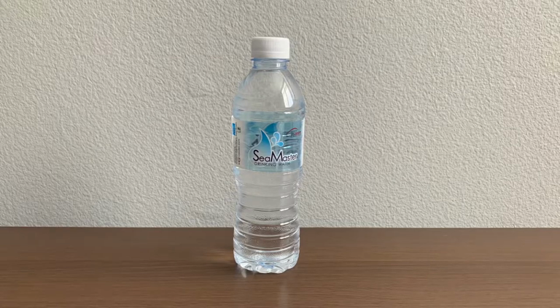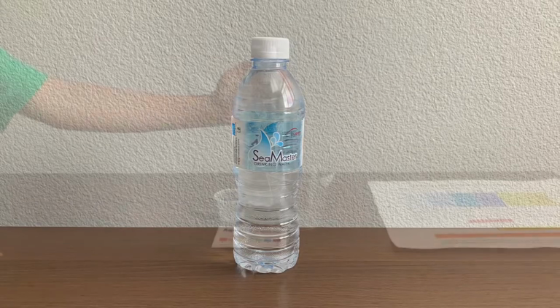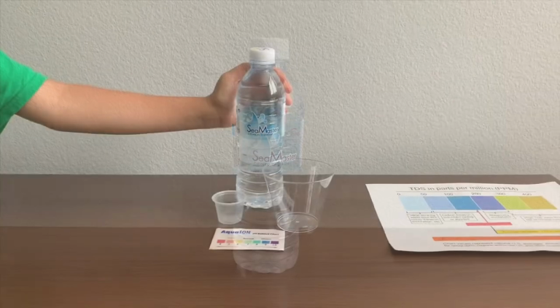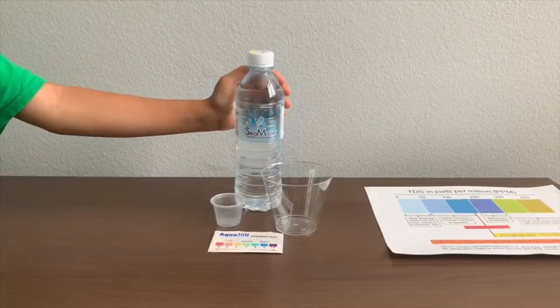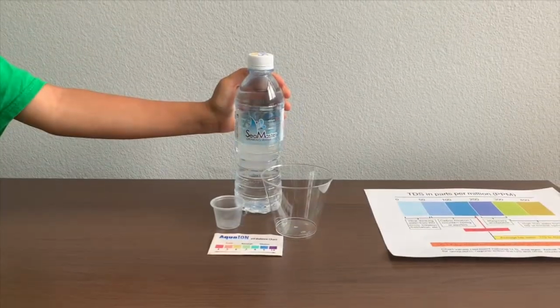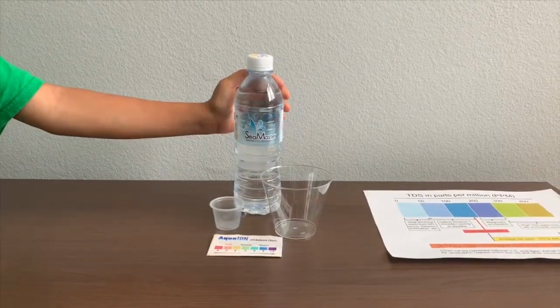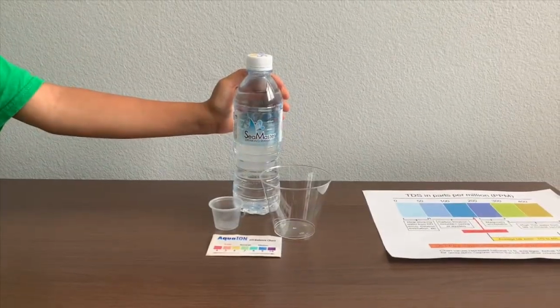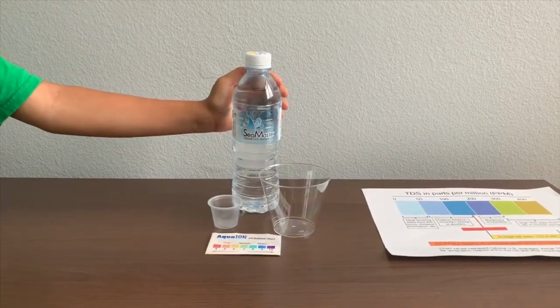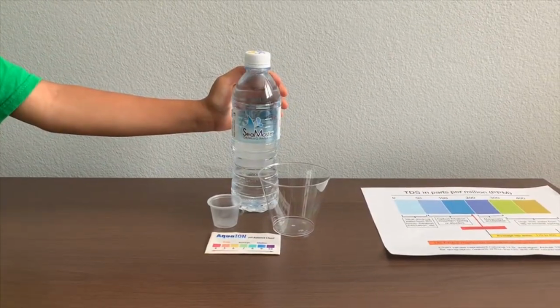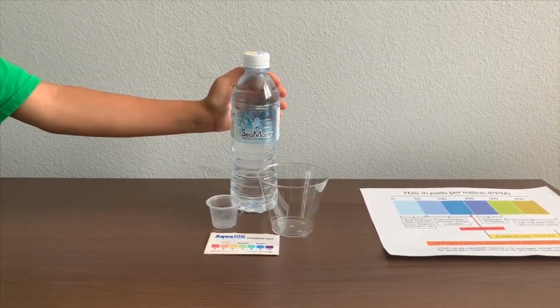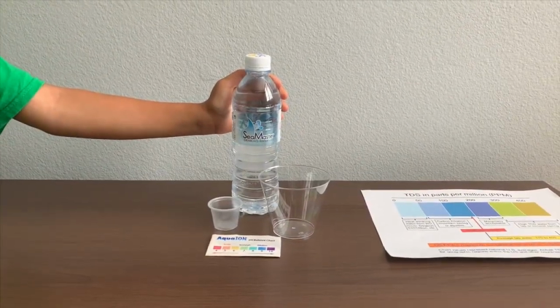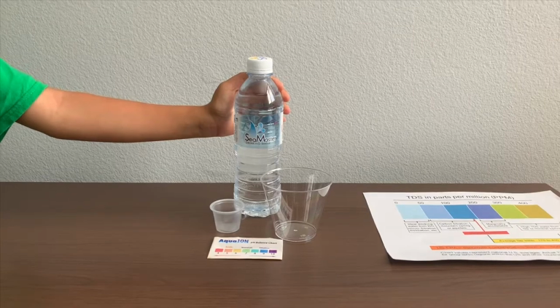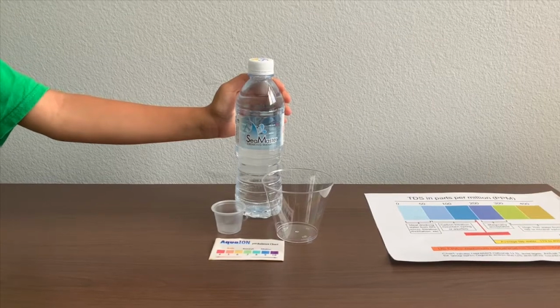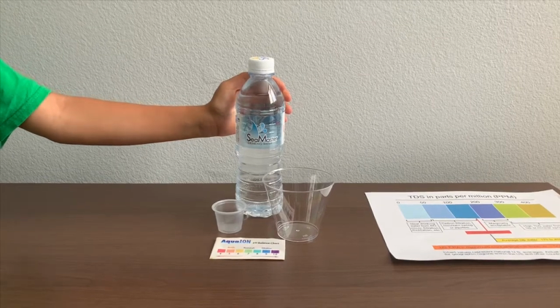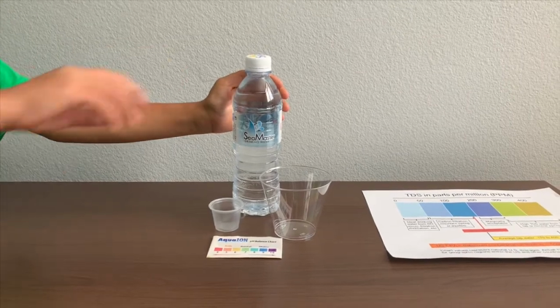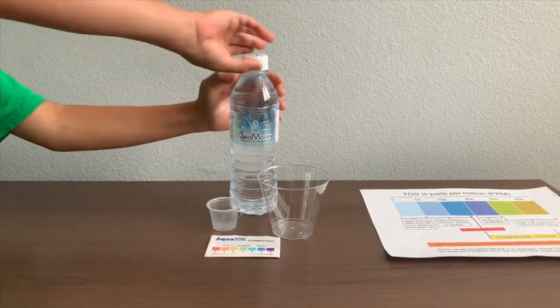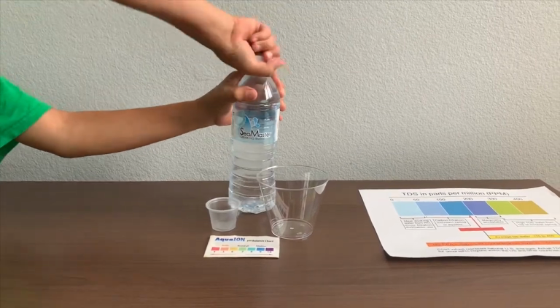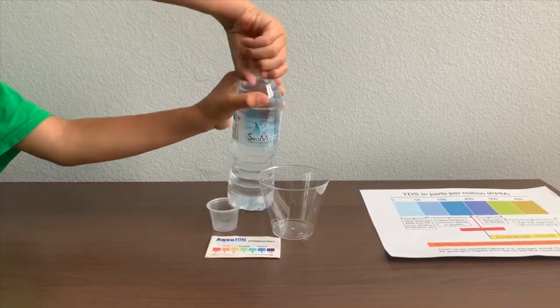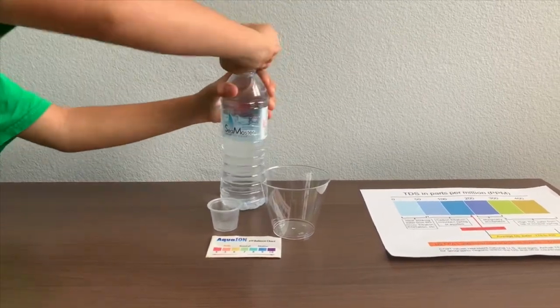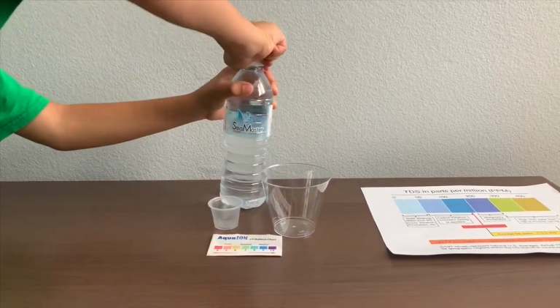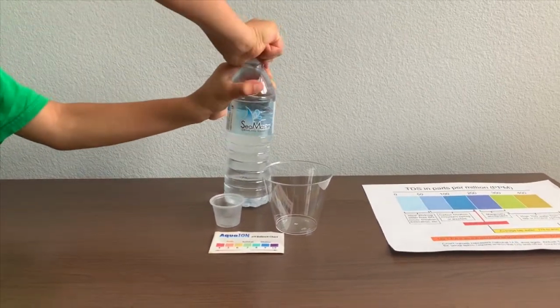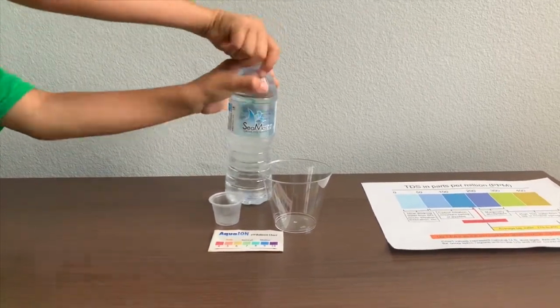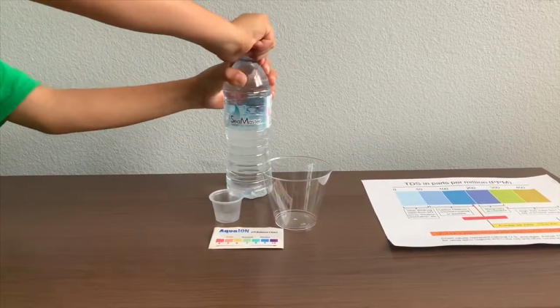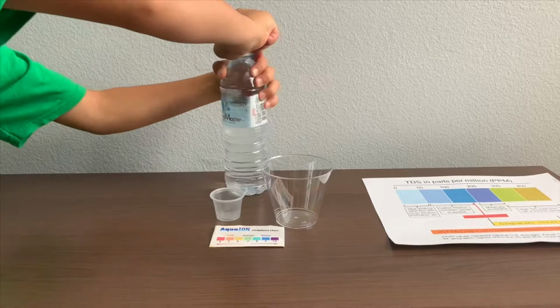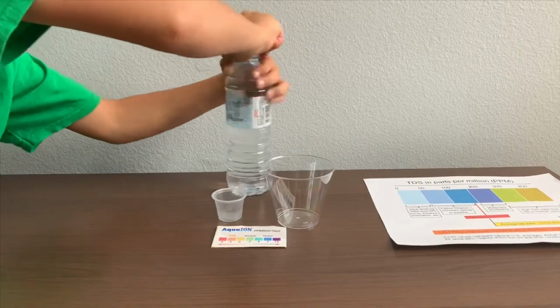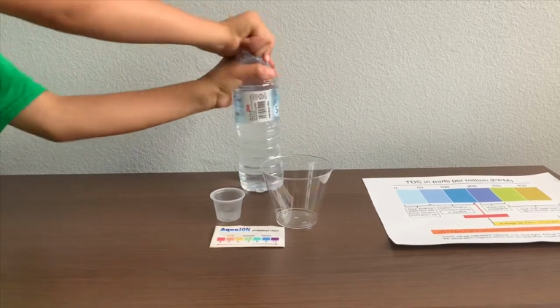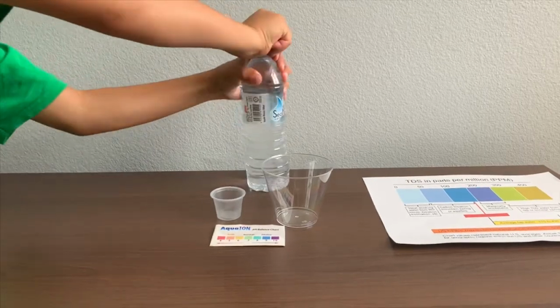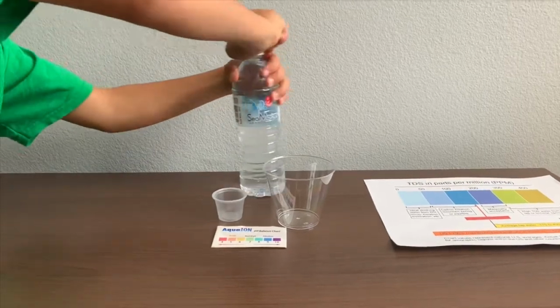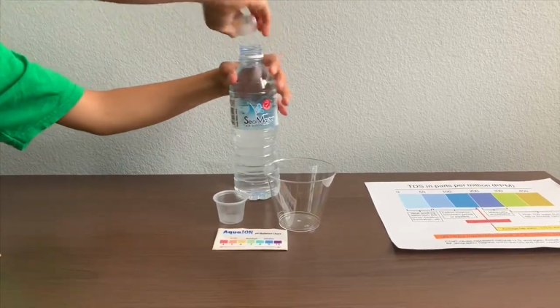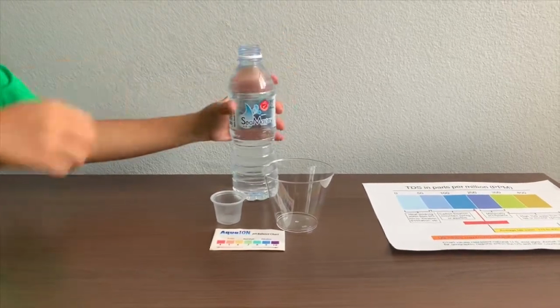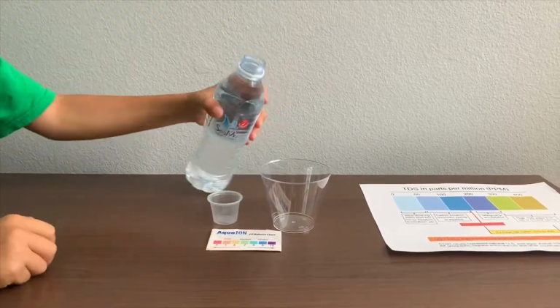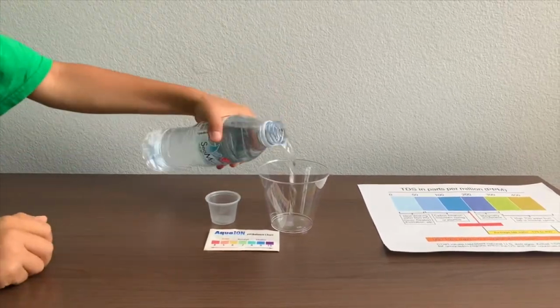This is Team Master drinking water, it's a product of Malaysia. Let's test the pH and TDS levels. Let's pour some water in.